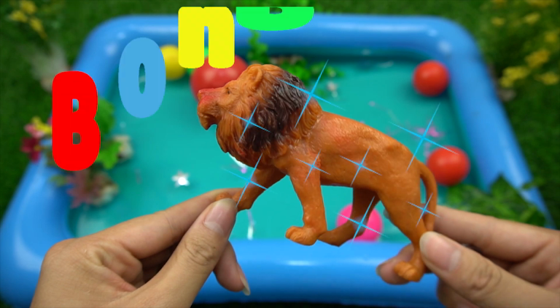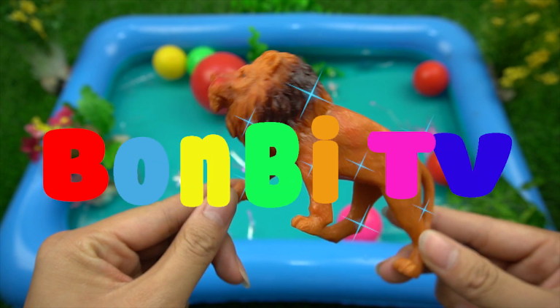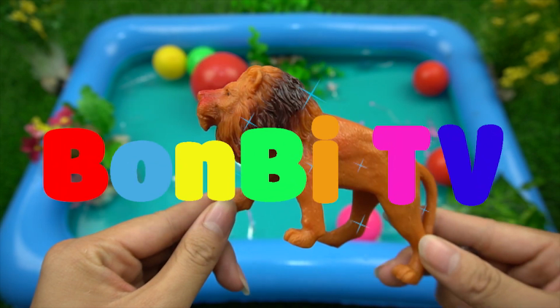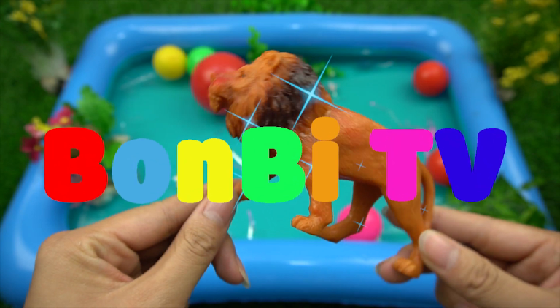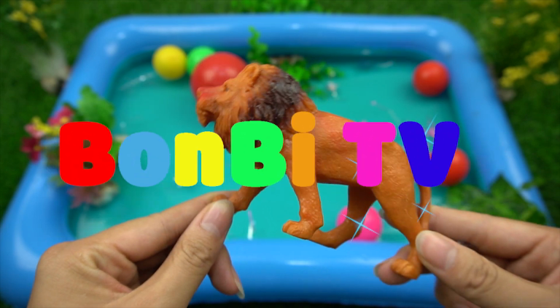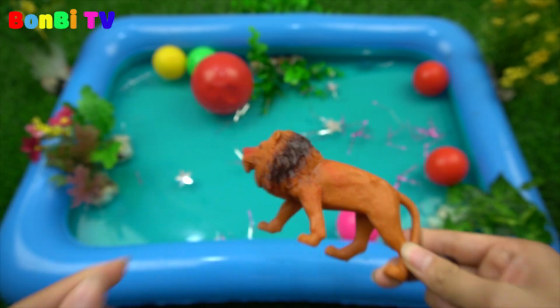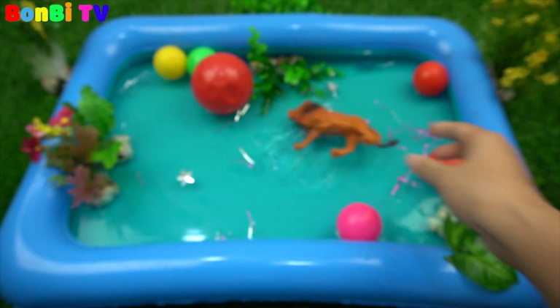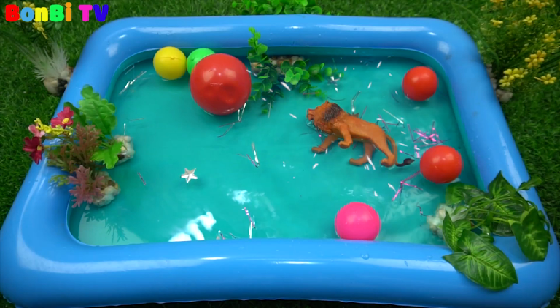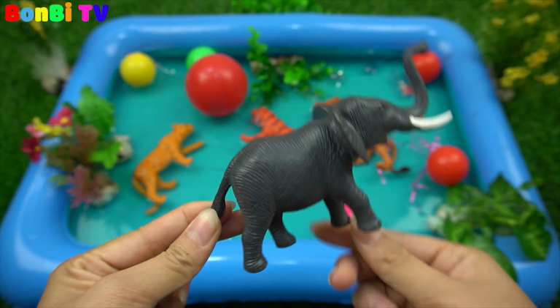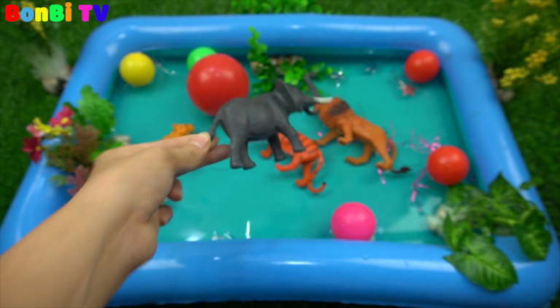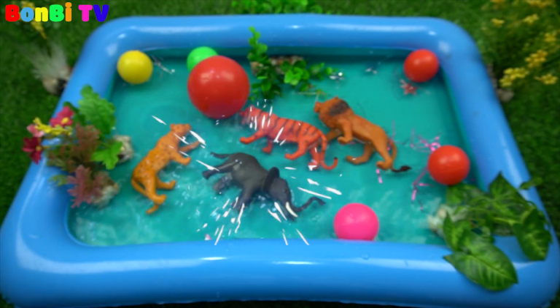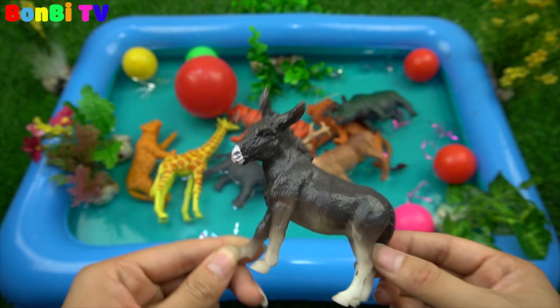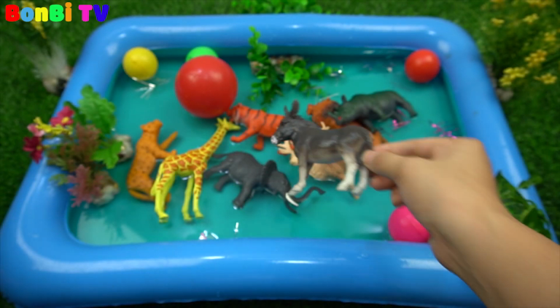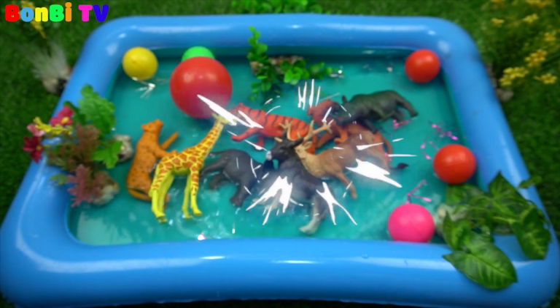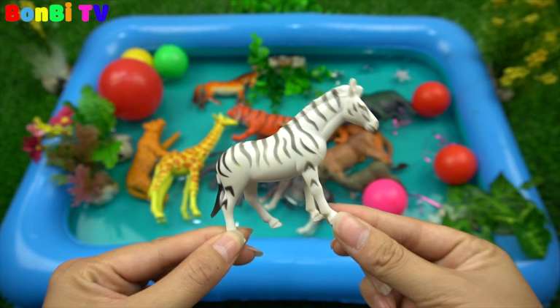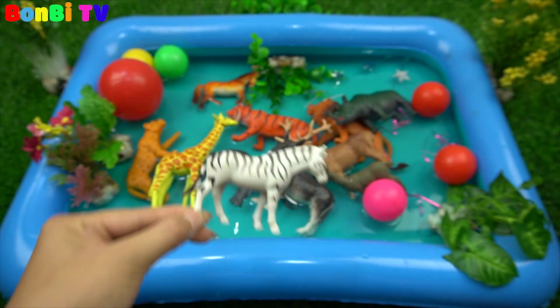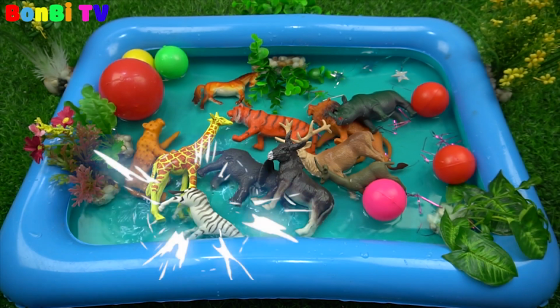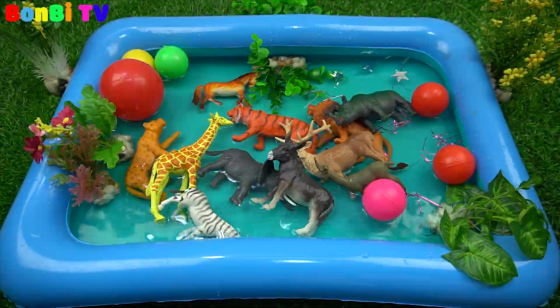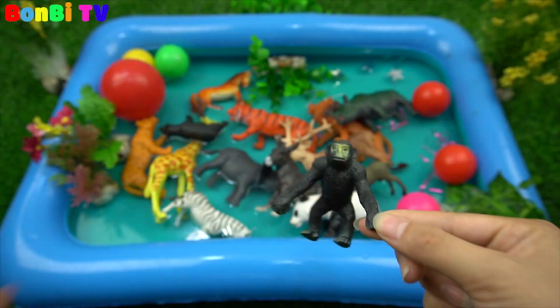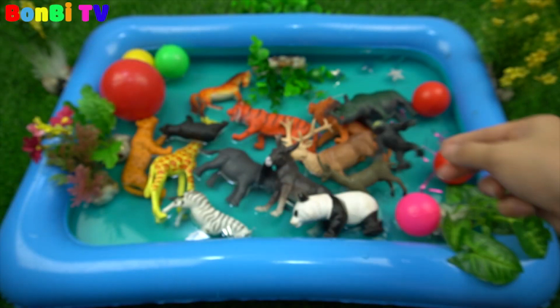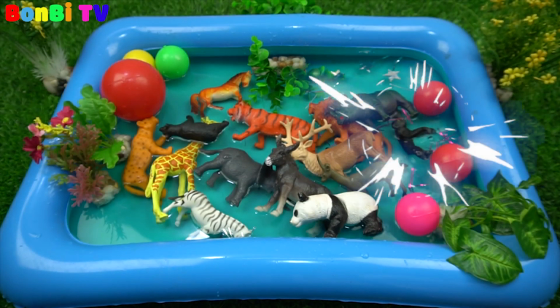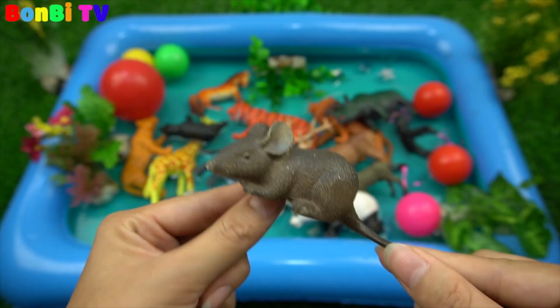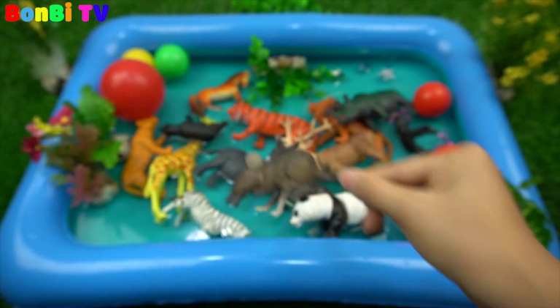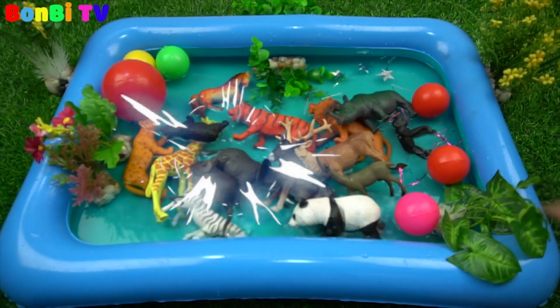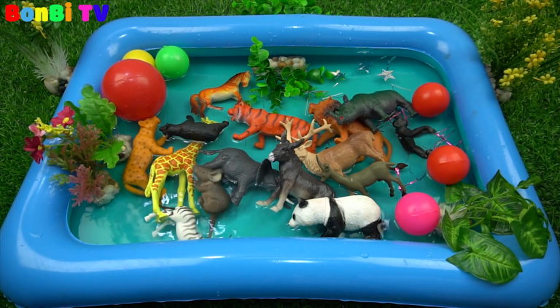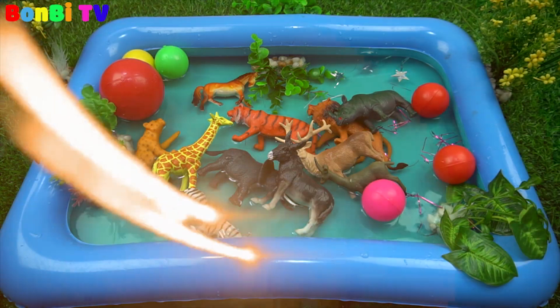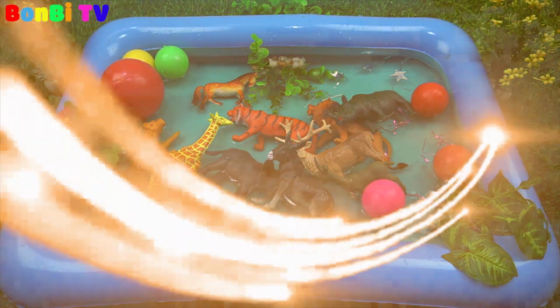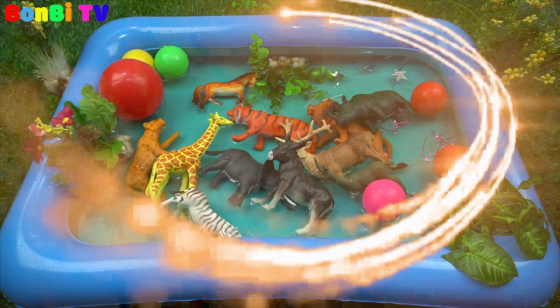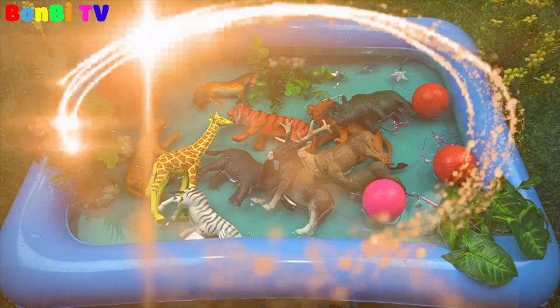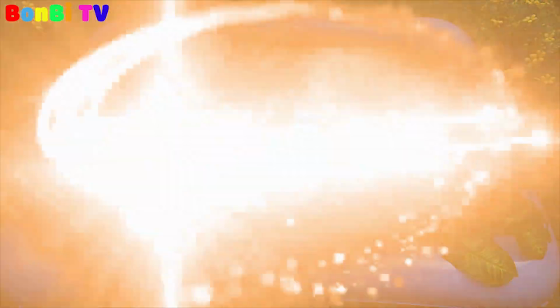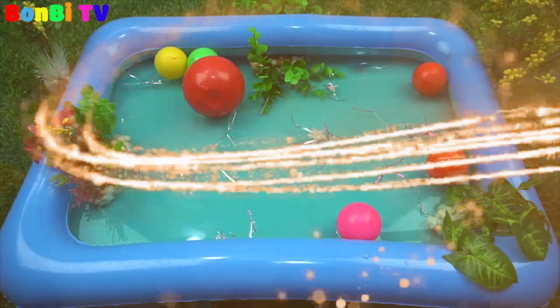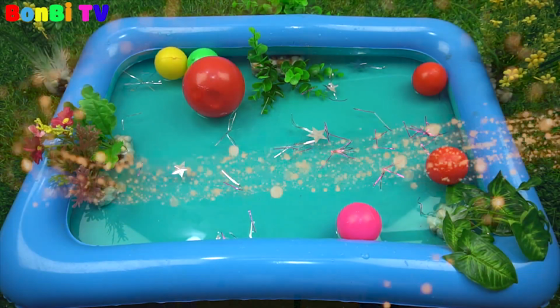Hello, our children! Today we will learn about the name and the style of wild animals with squeammy tongue and bone beat.